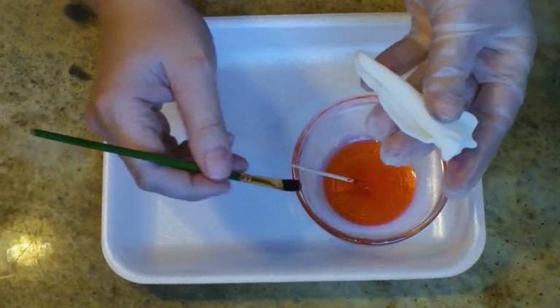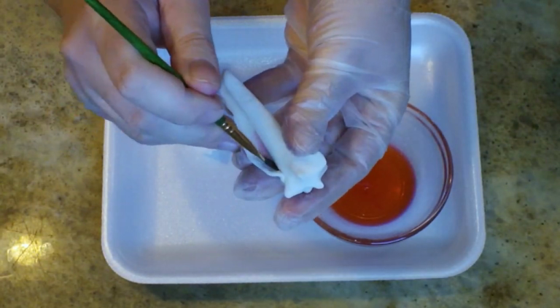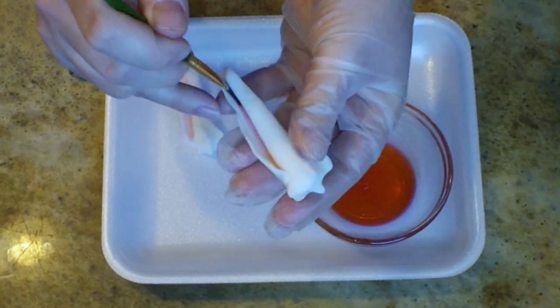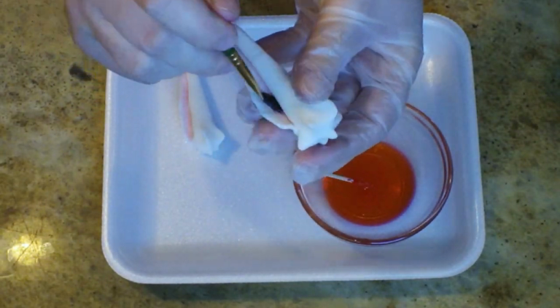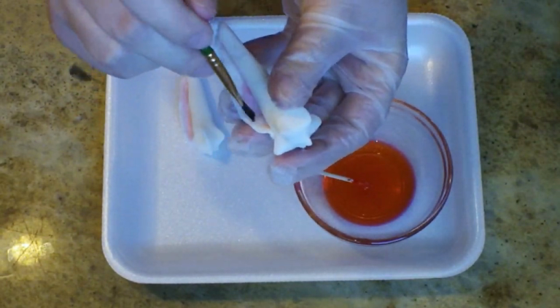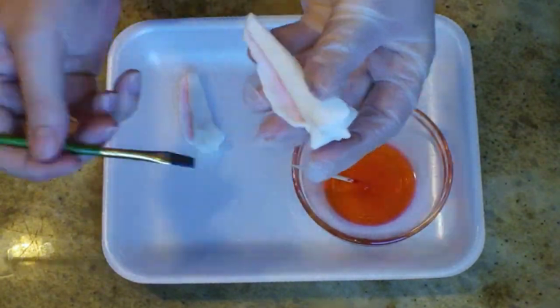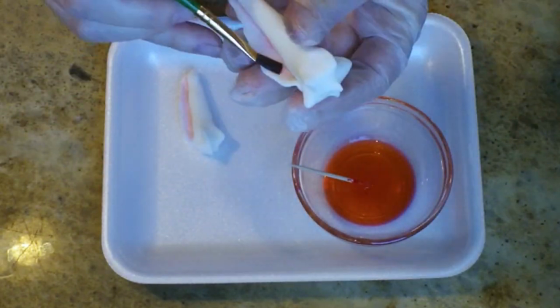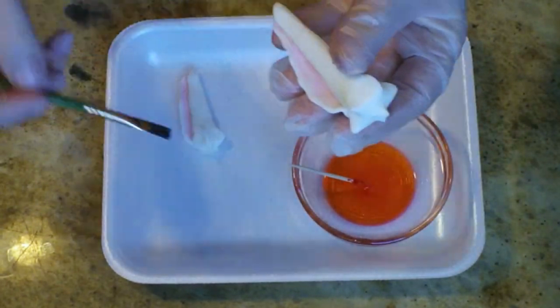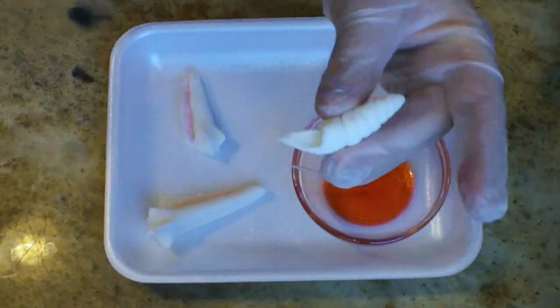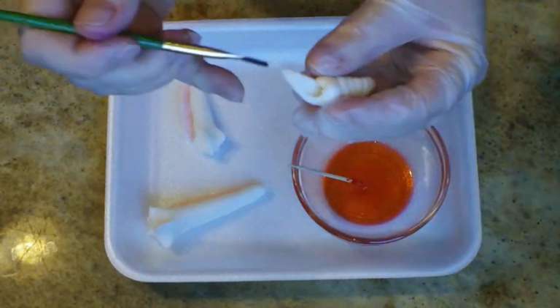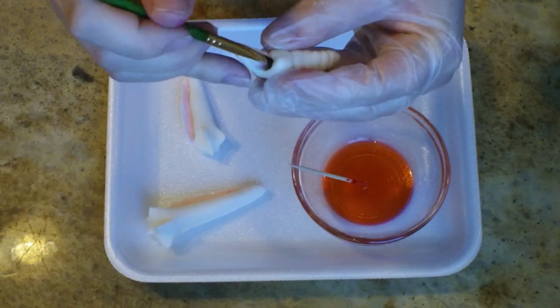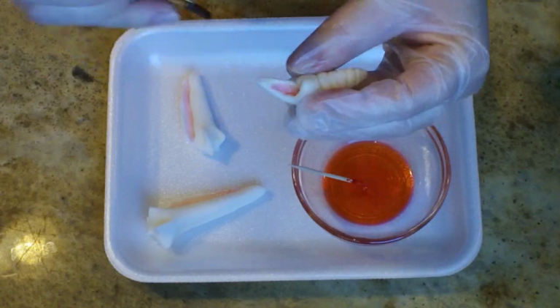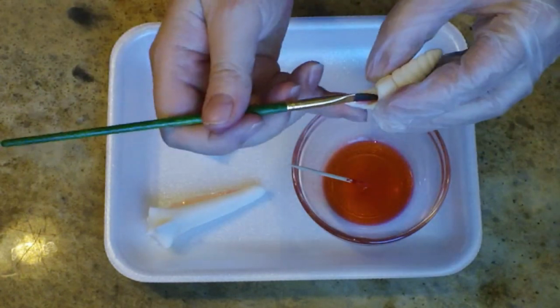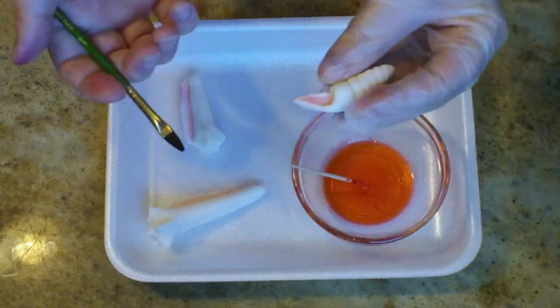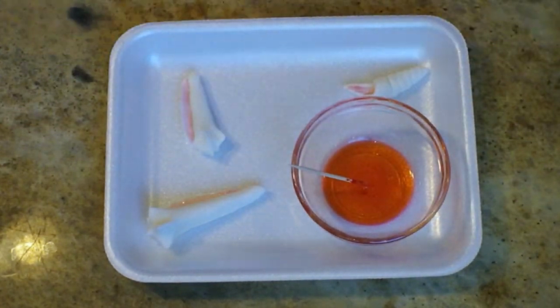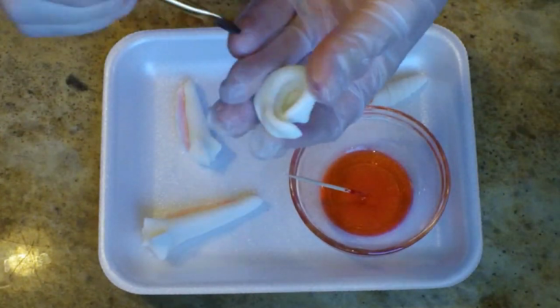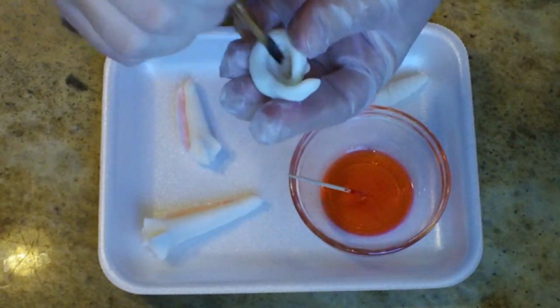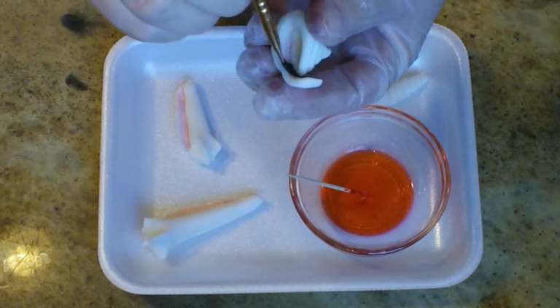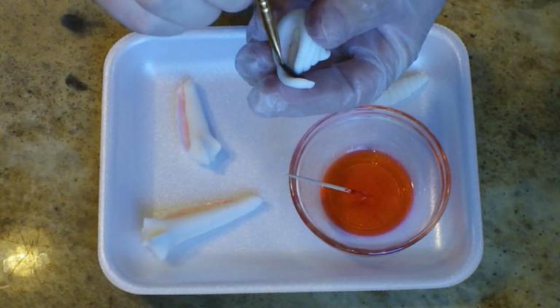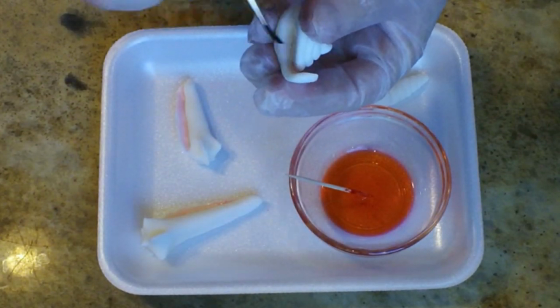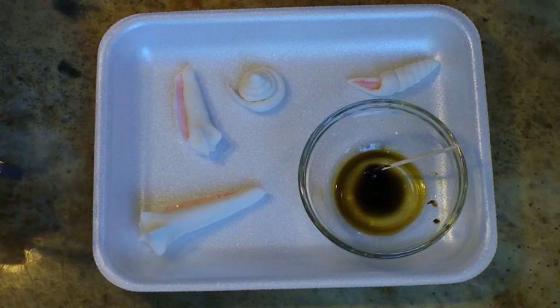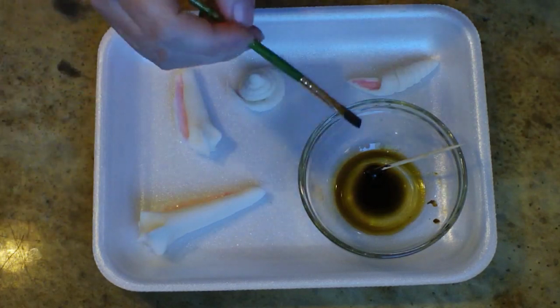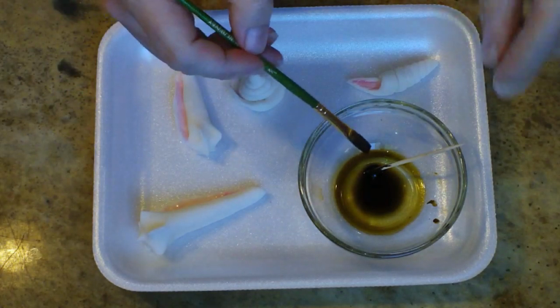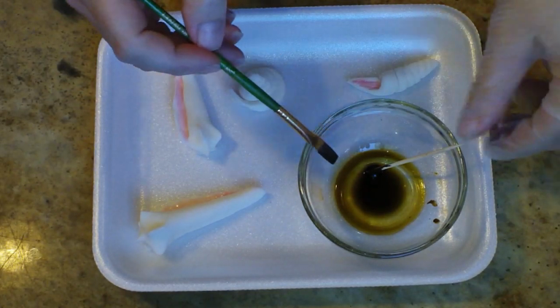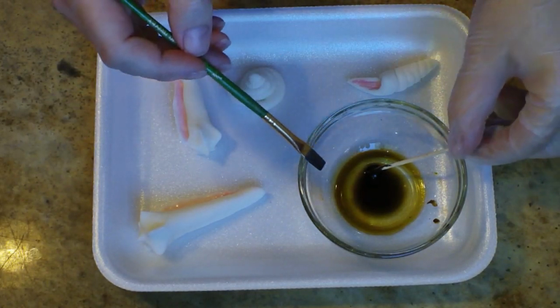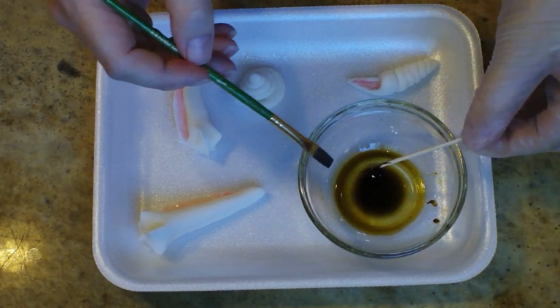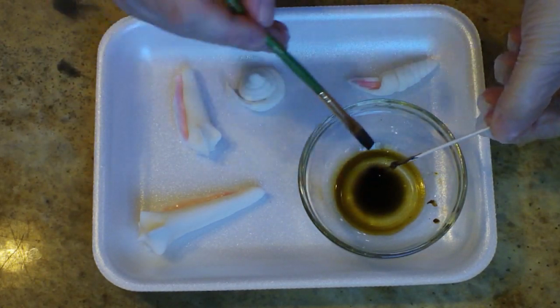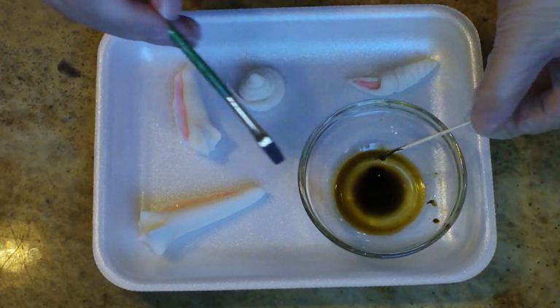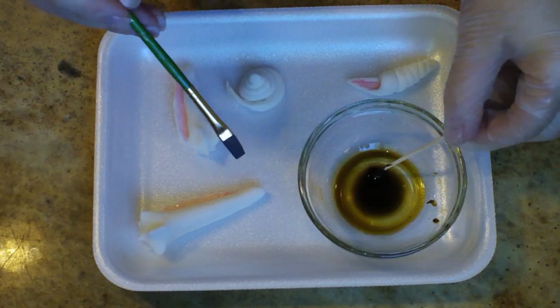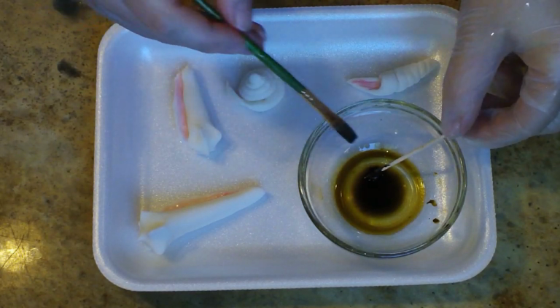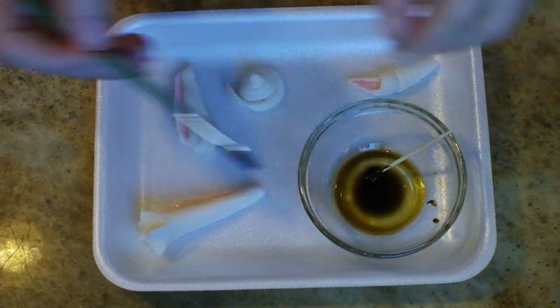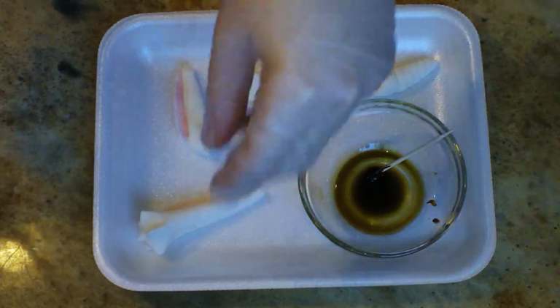I have a pile of real shells in front of me so I'm looking at them and trying to get mine to look as real as possible. Put your little paintbrush inside of the shells where the creature lives — that's where the pink is going to go. Let that dry for a couple of hours before you move on to your next color.